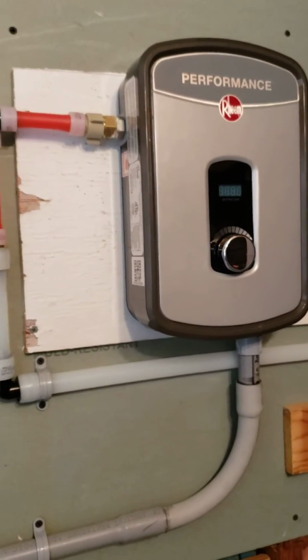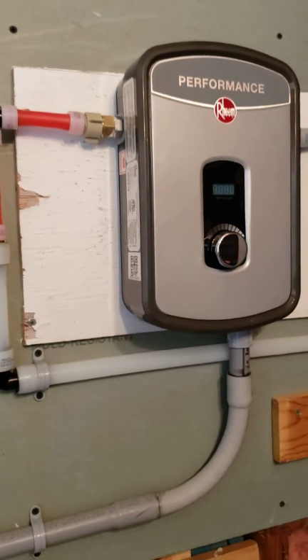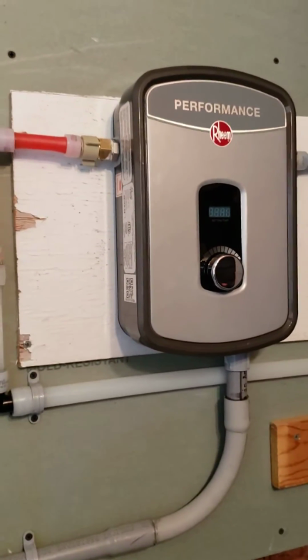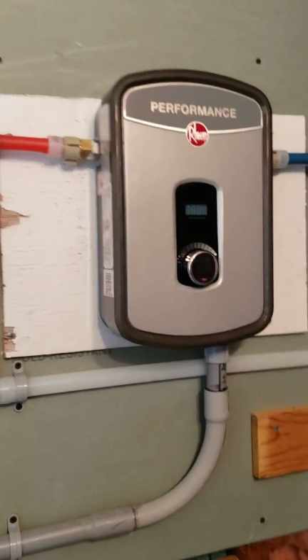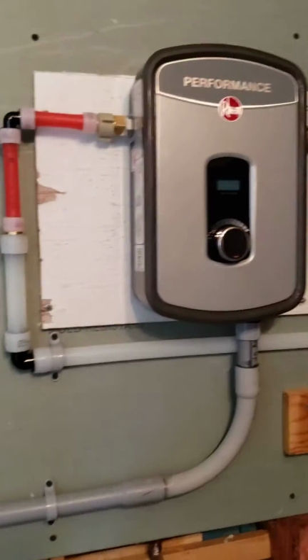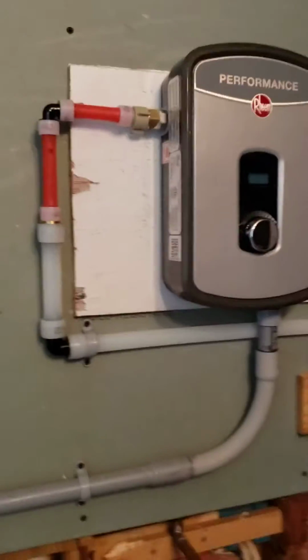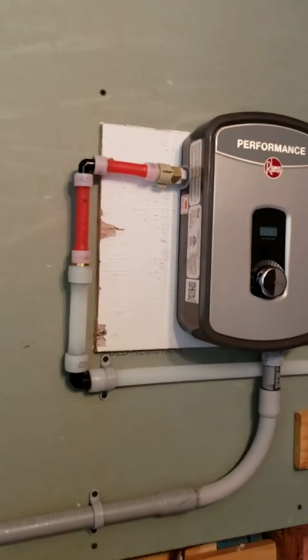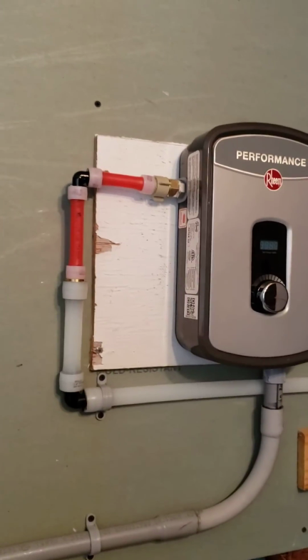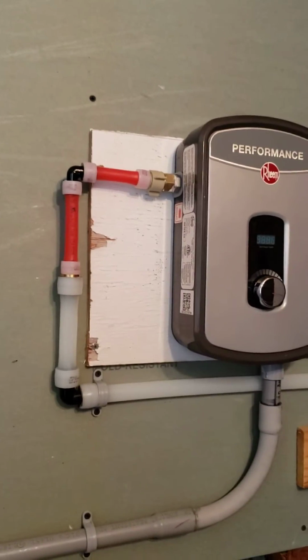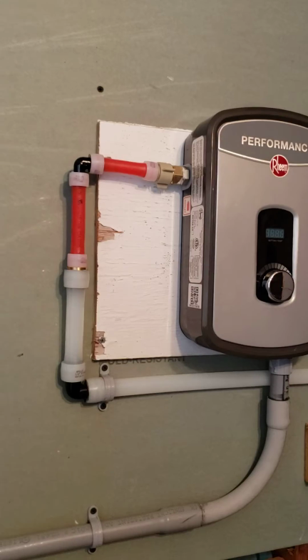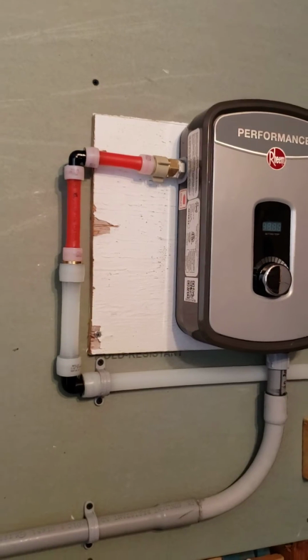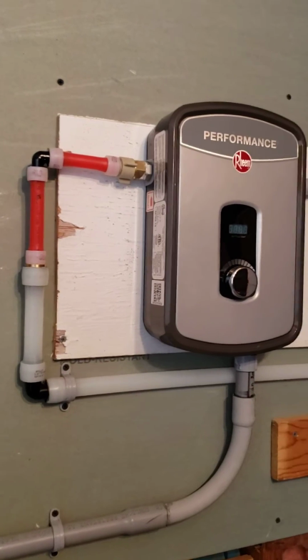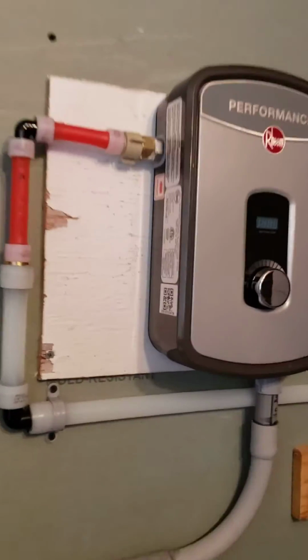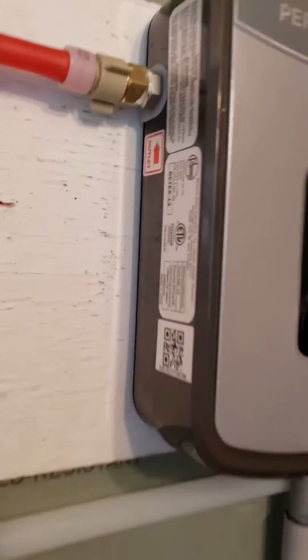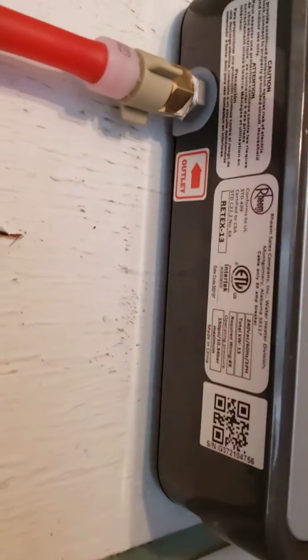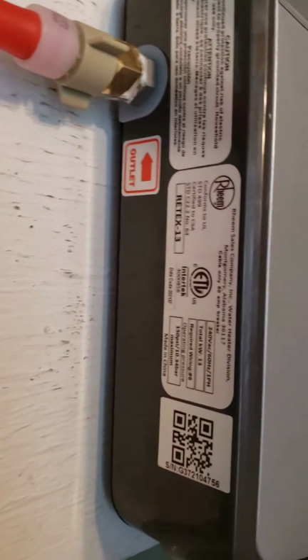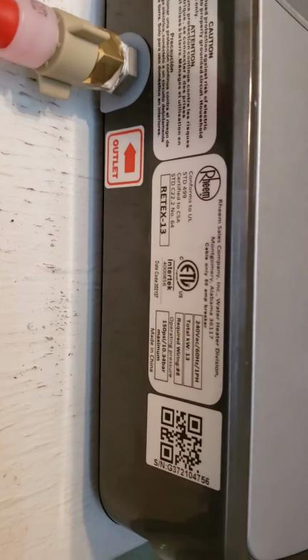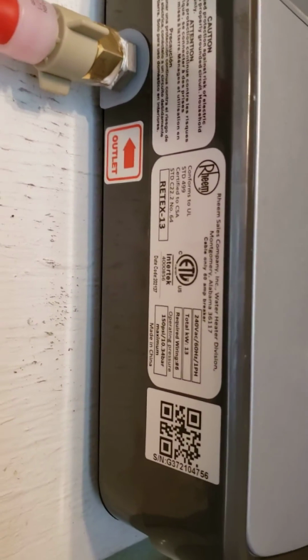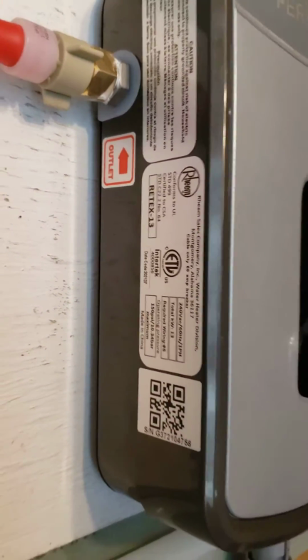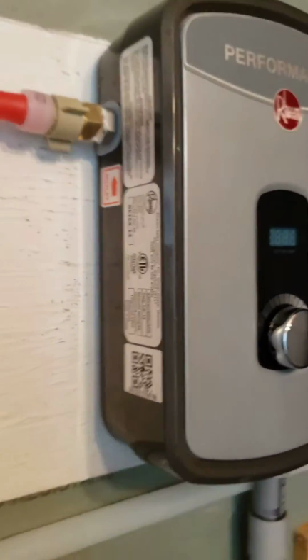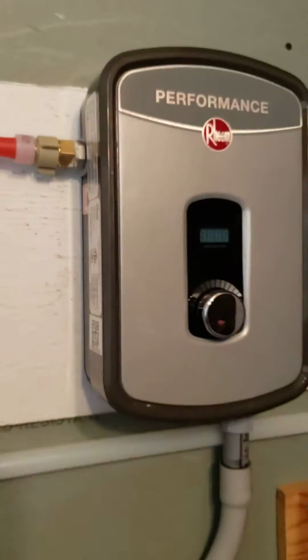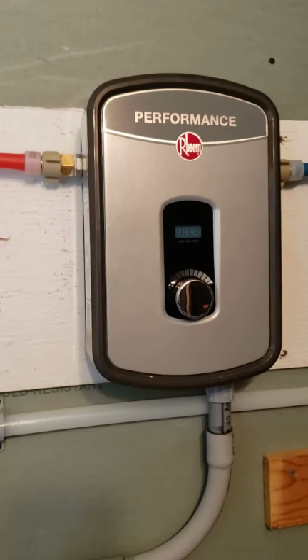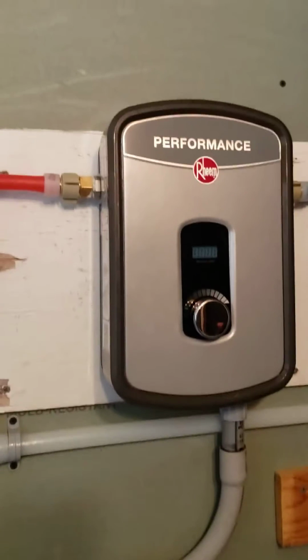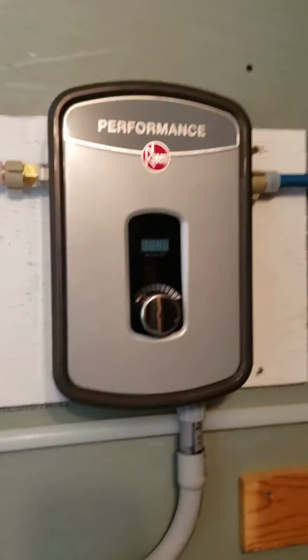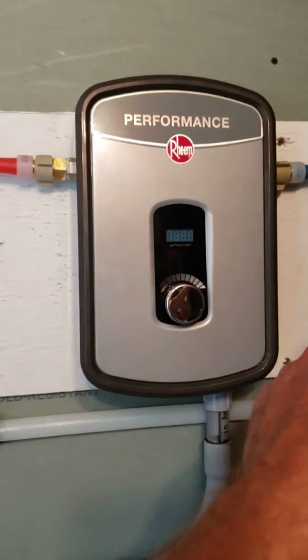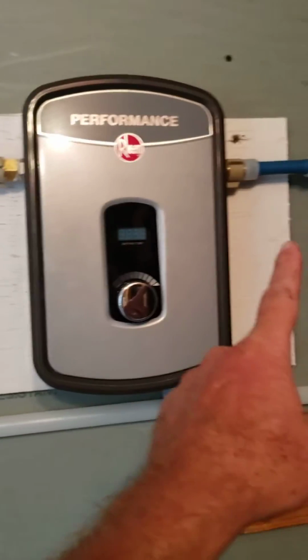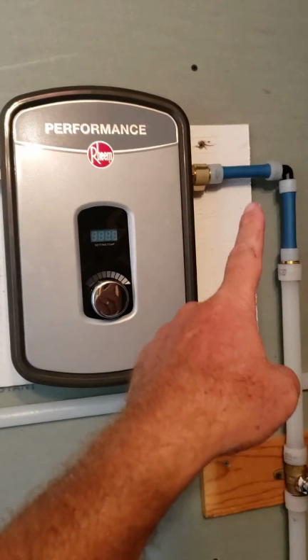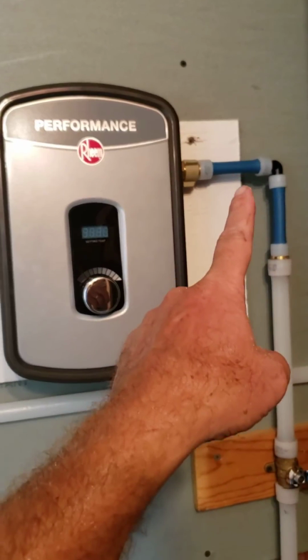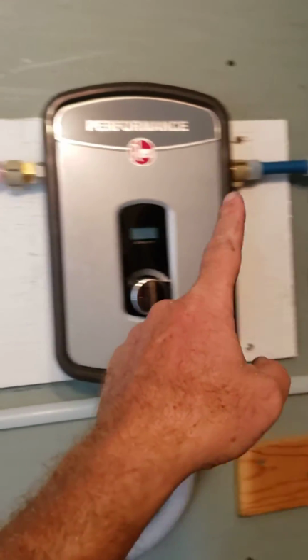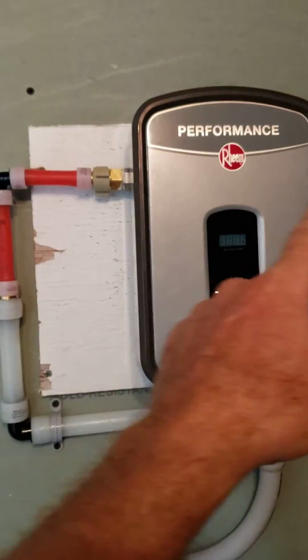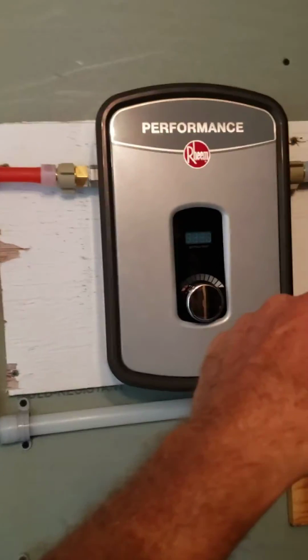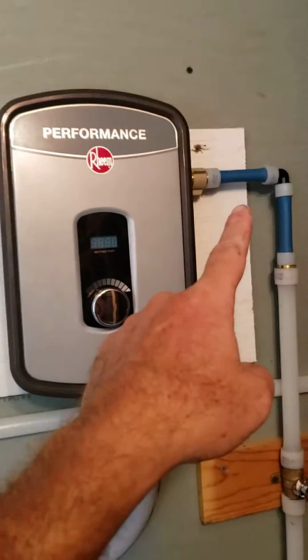I just wanted to do a quick video. This is the RETEX 13 — you can see on the tag right there. Just like all fixtures, cold is always over on the right side, or inlet side.